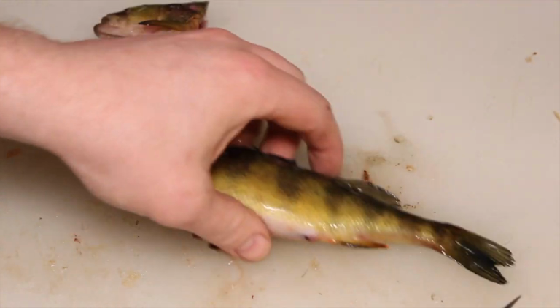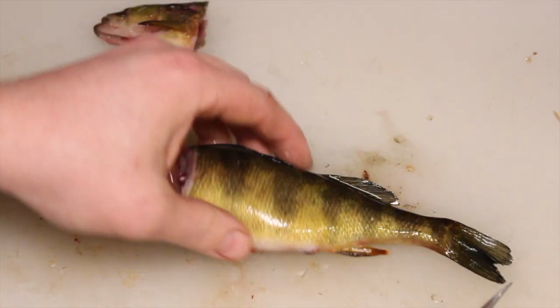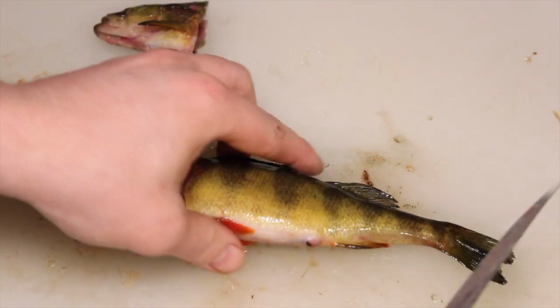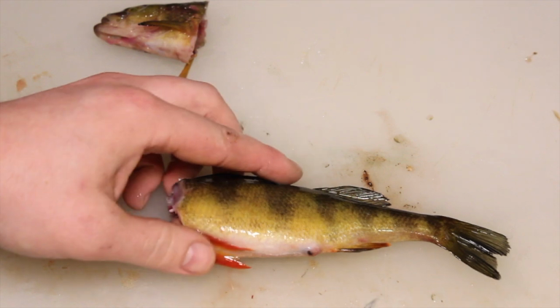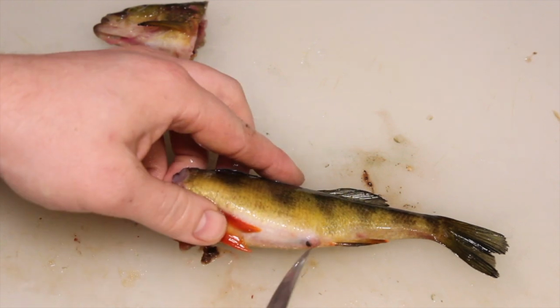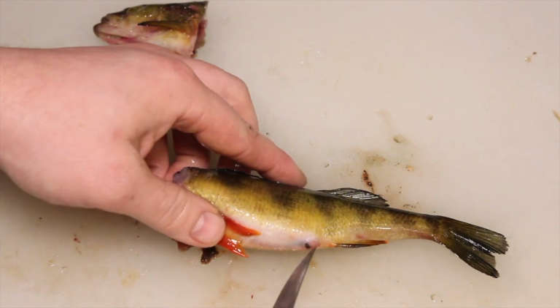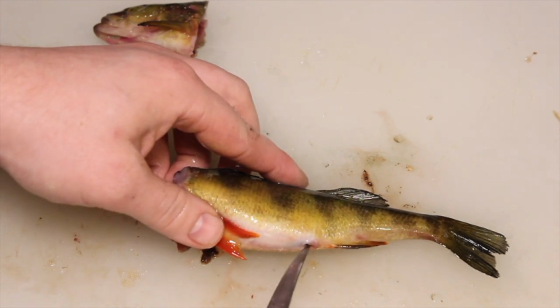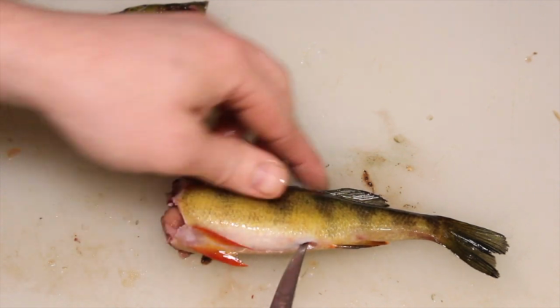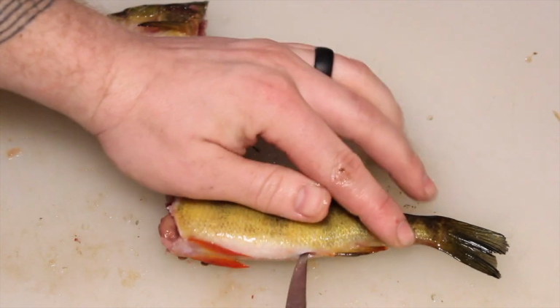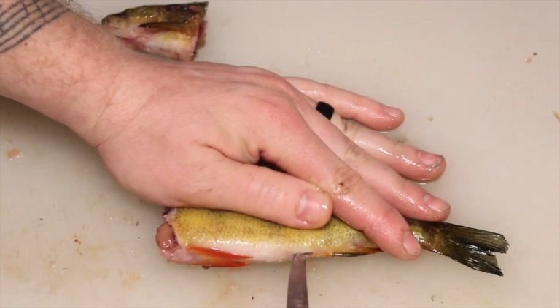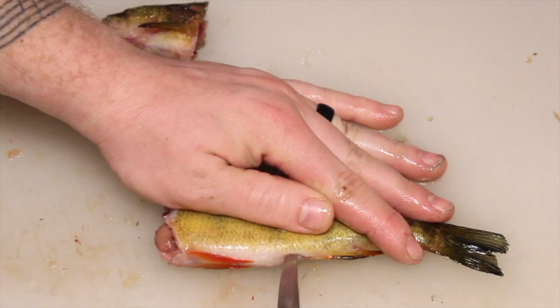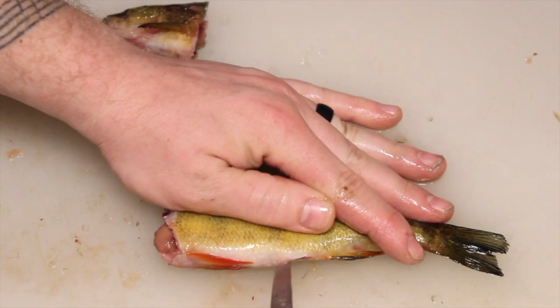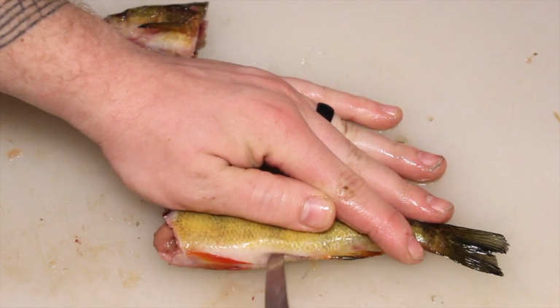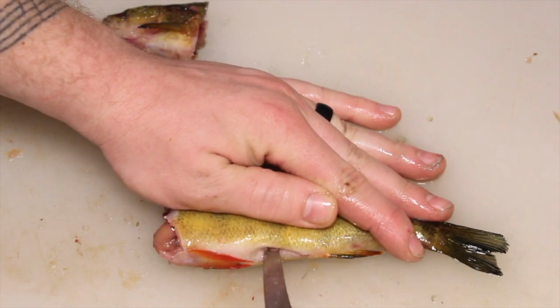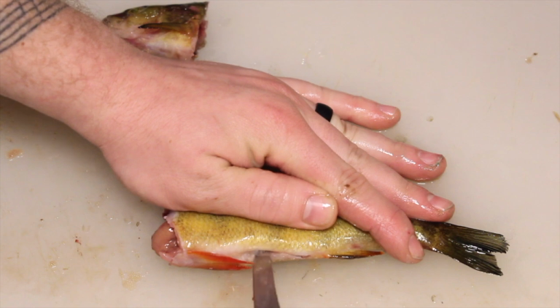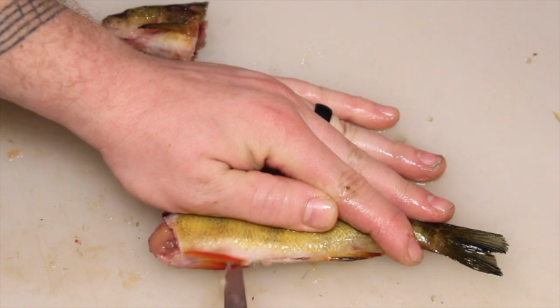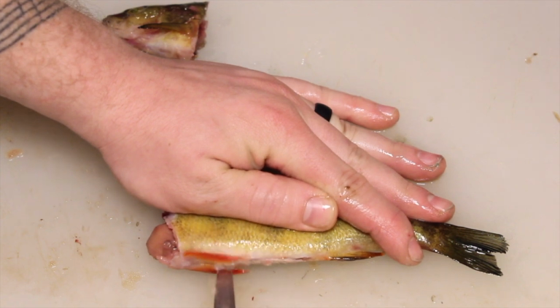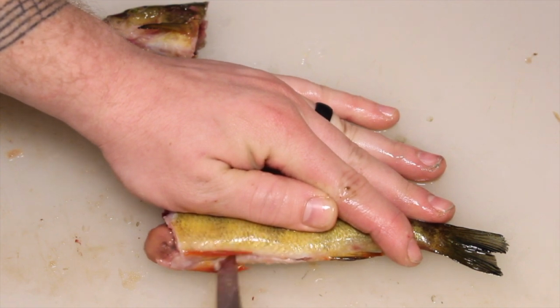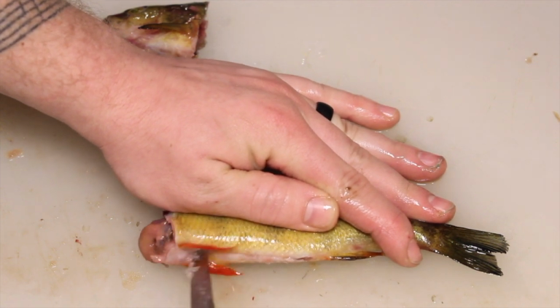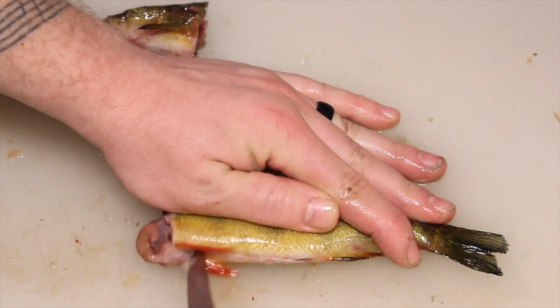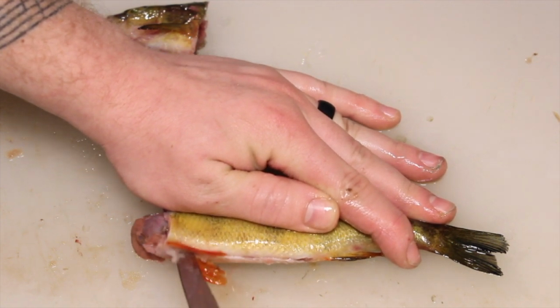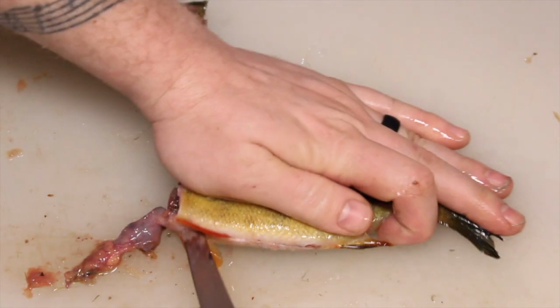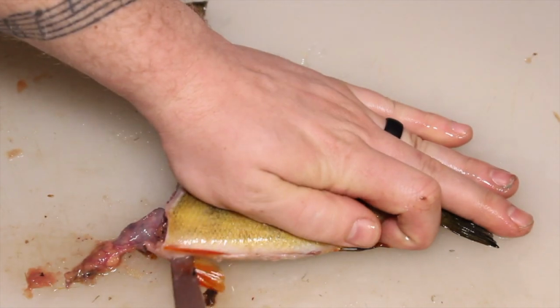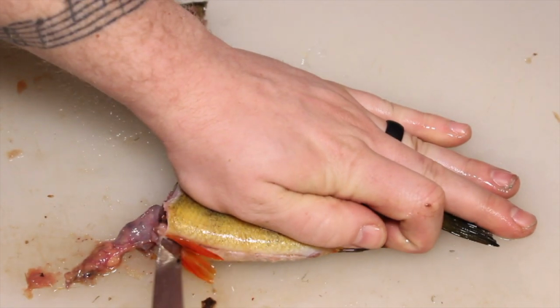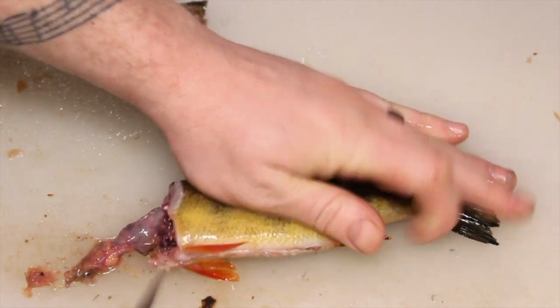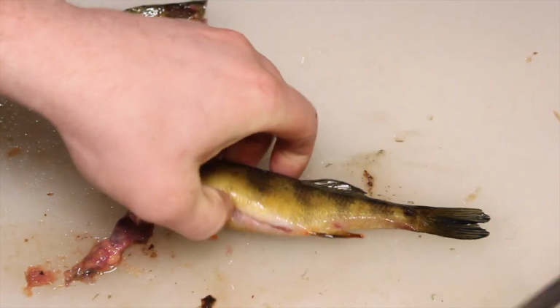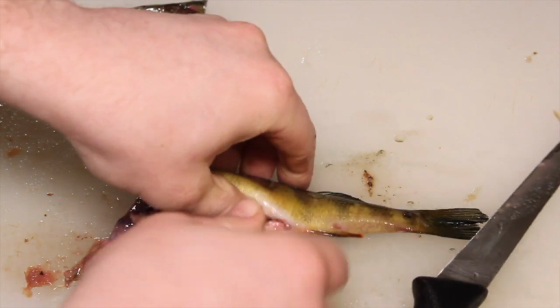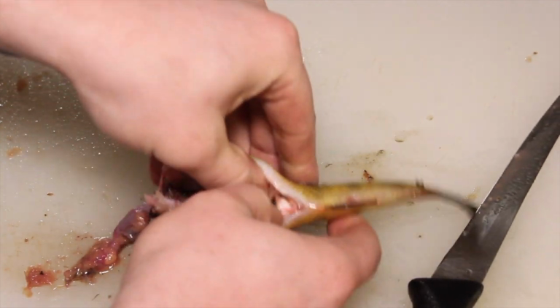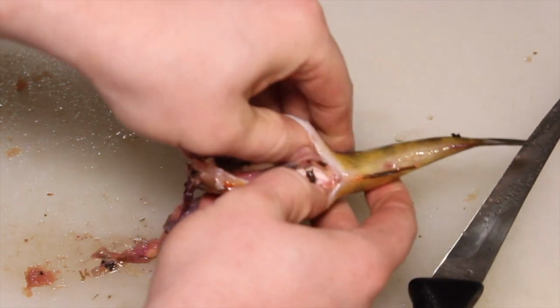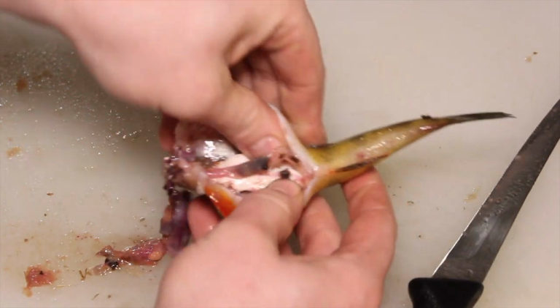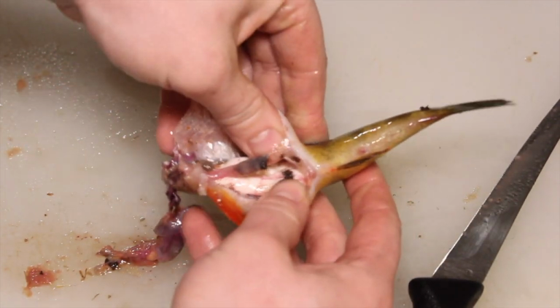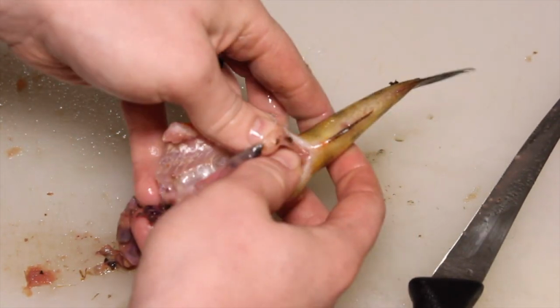And then what you do is you start from the anus there and you cut right up through. Then you take all the guts and stuff out.